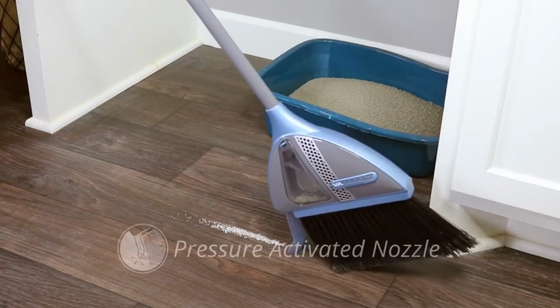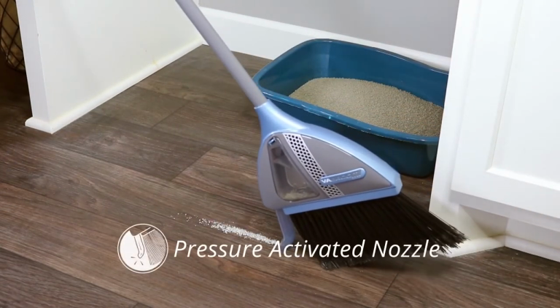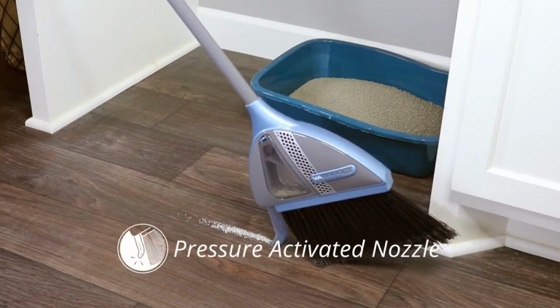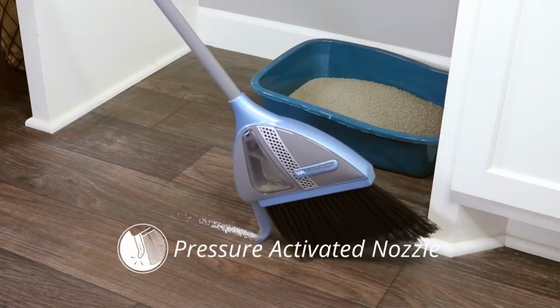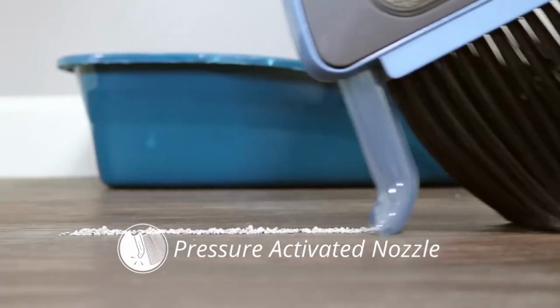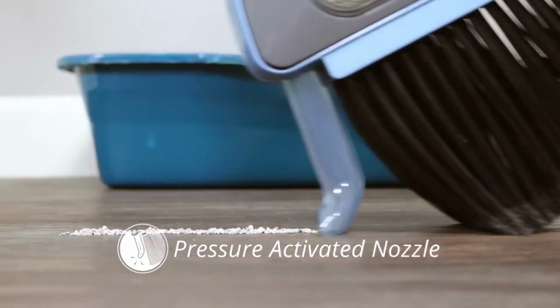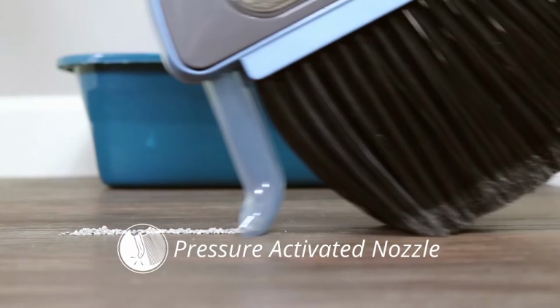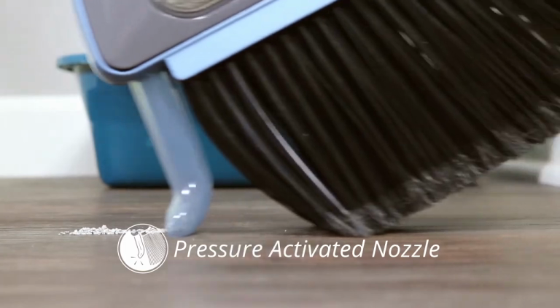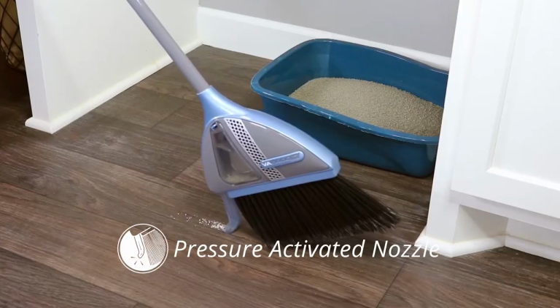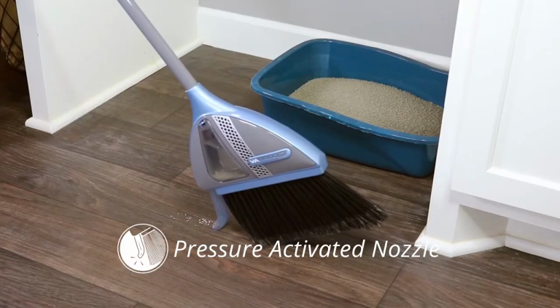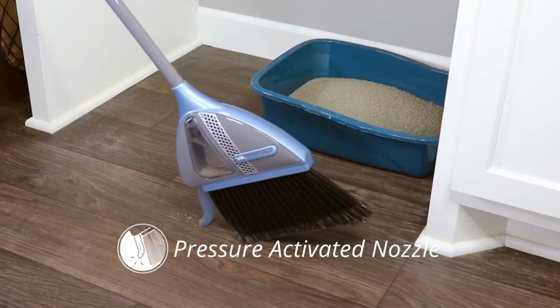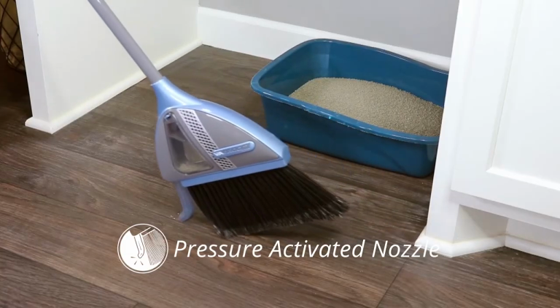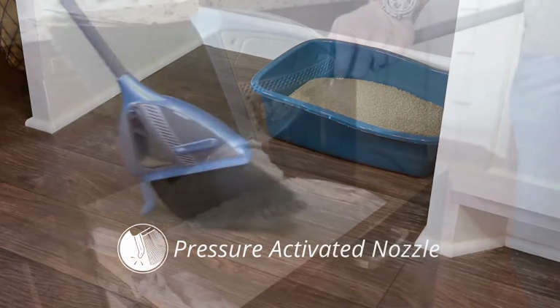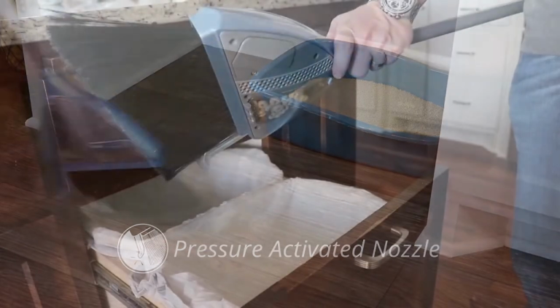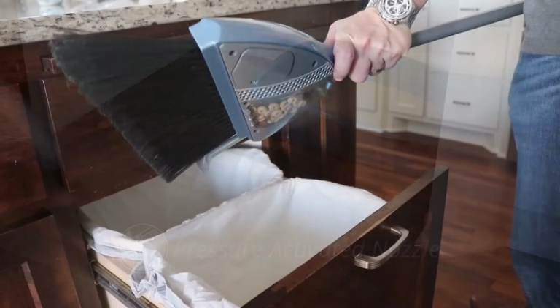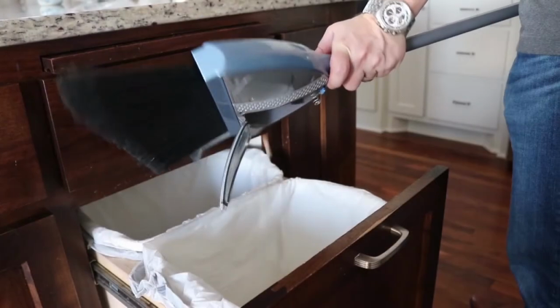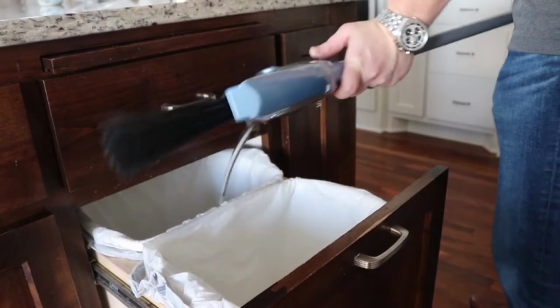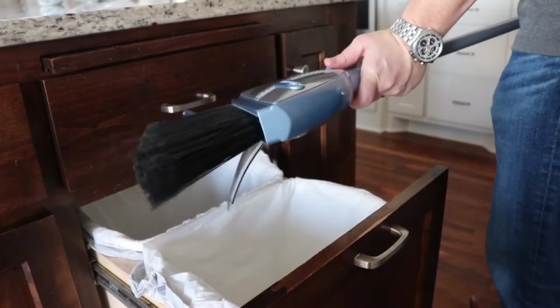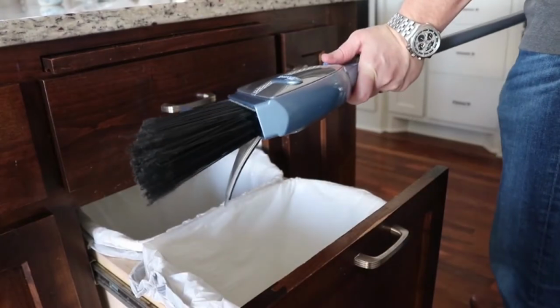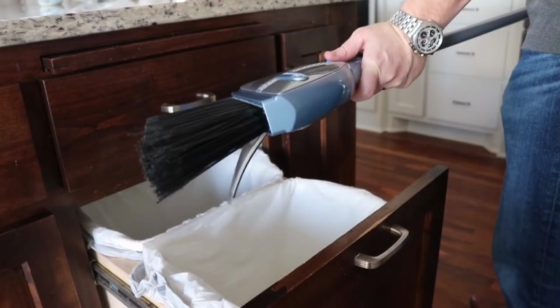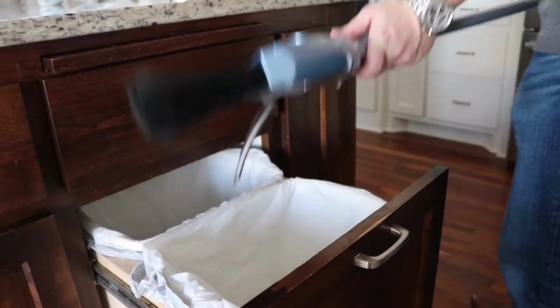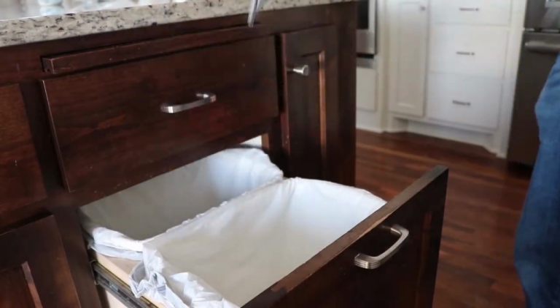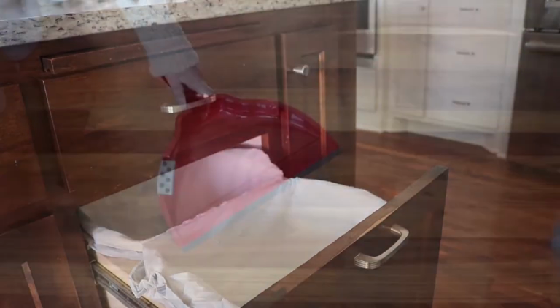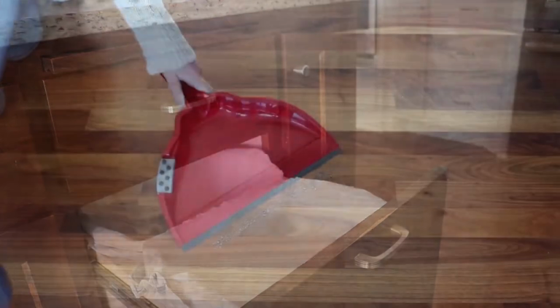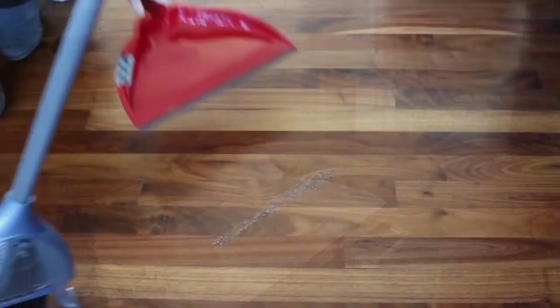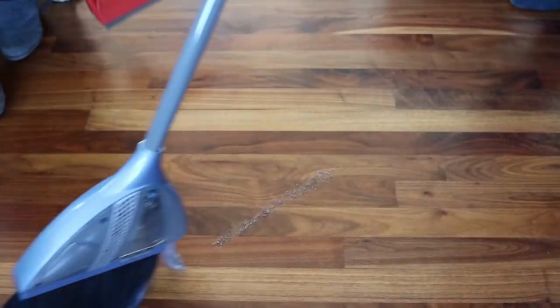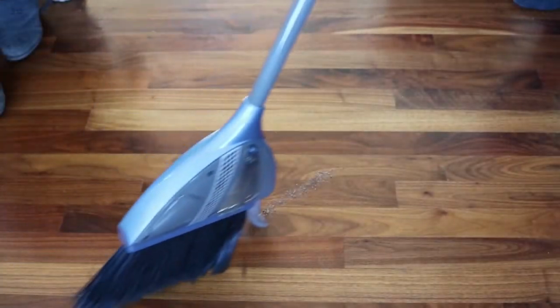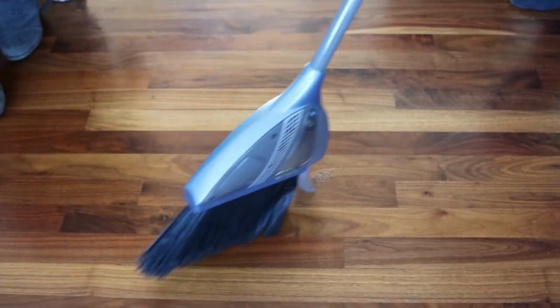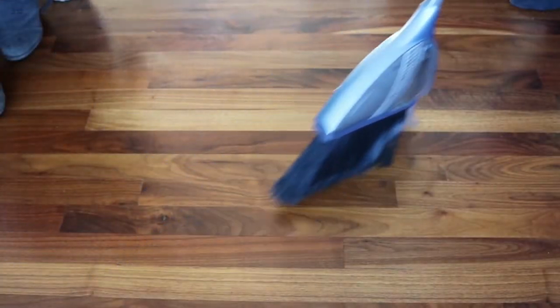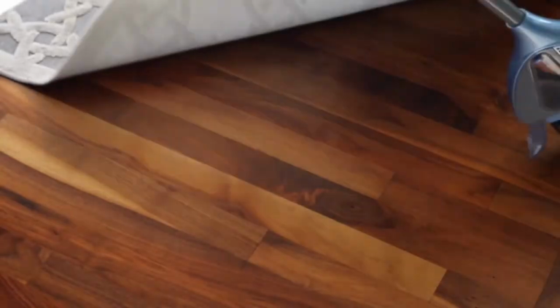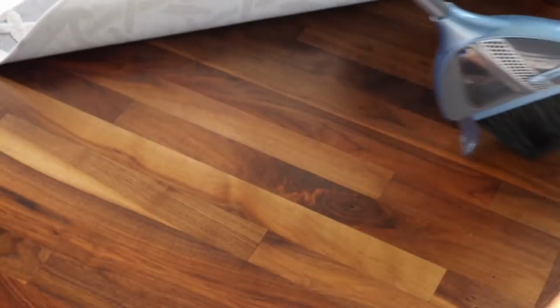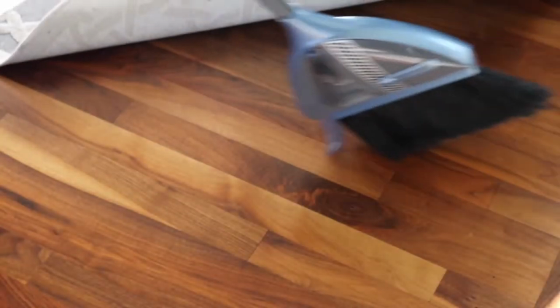The pressure-activated nozzle quickly and easily cleans up any mess. When done, just empty right into the trash — bombs away. No more dust pan lines or sweeping under the rug.